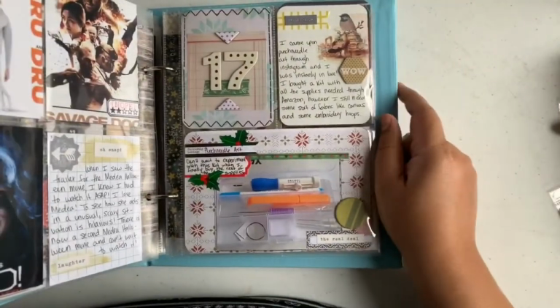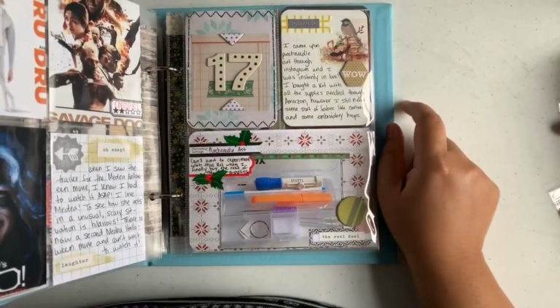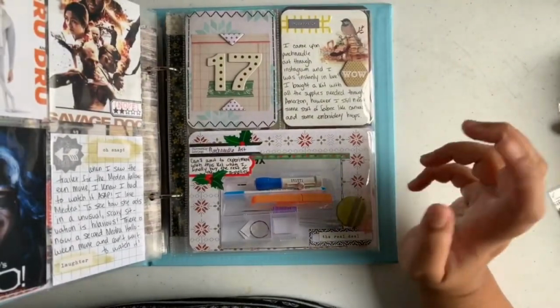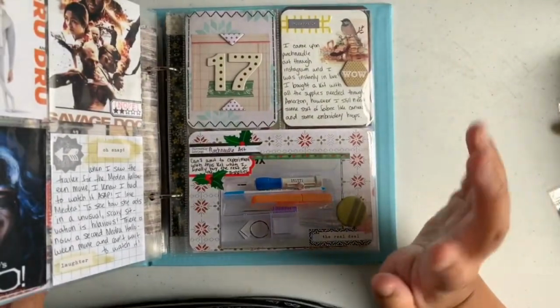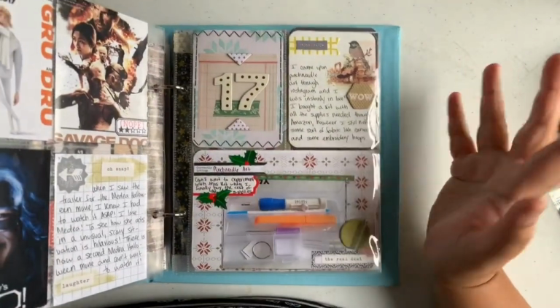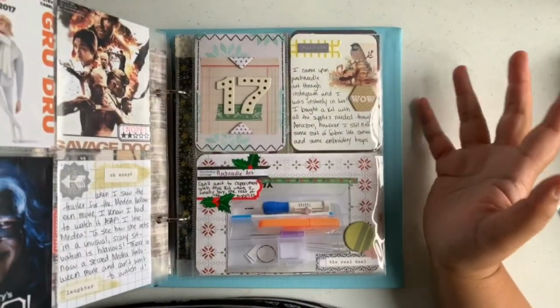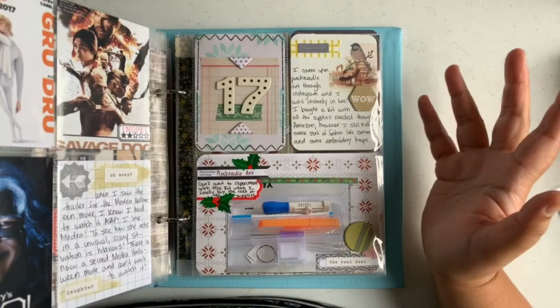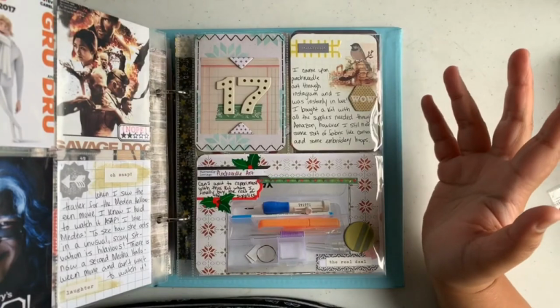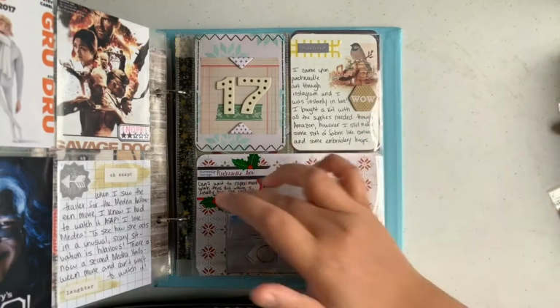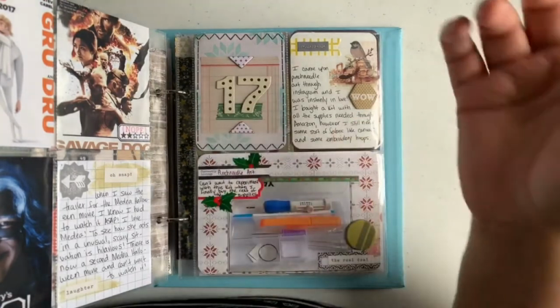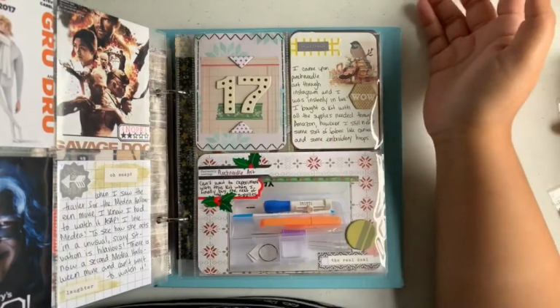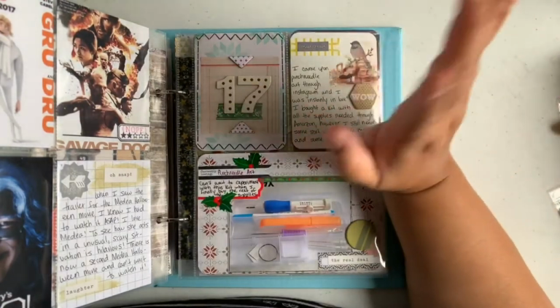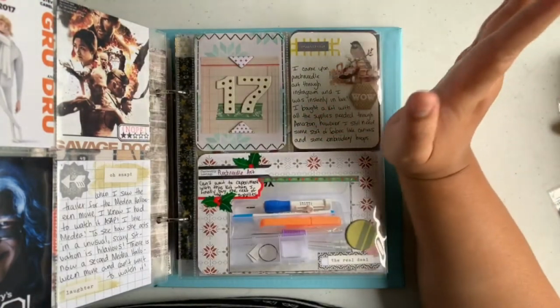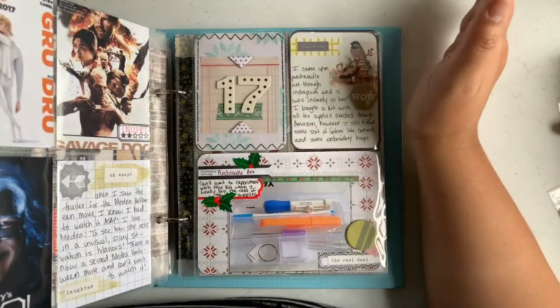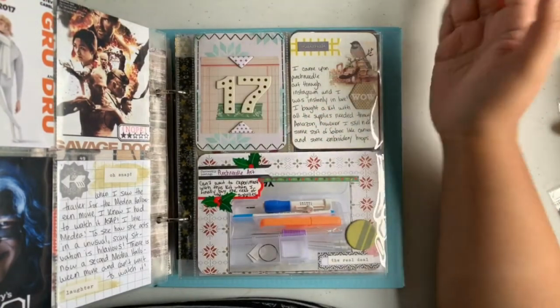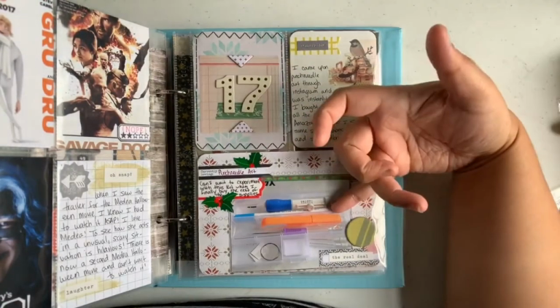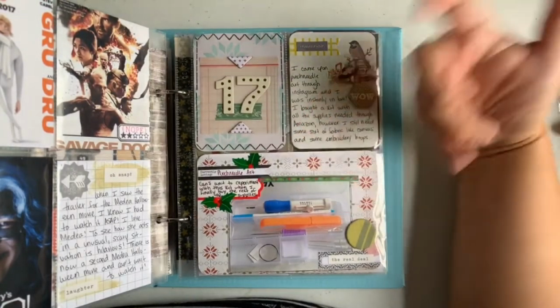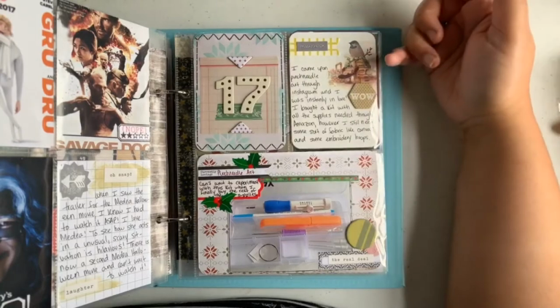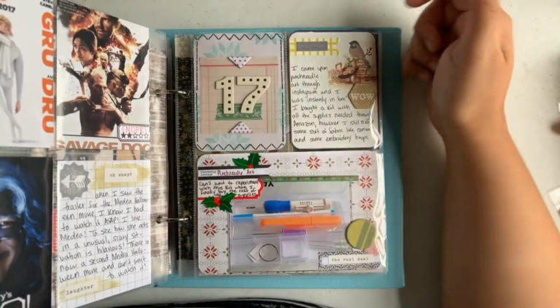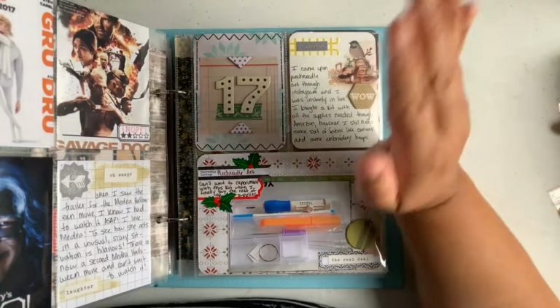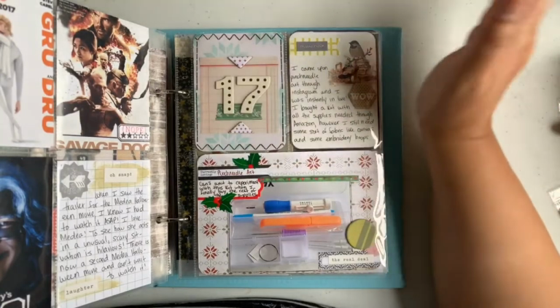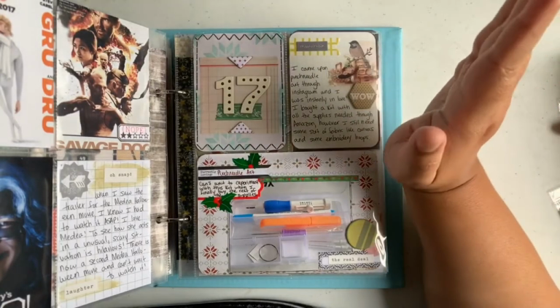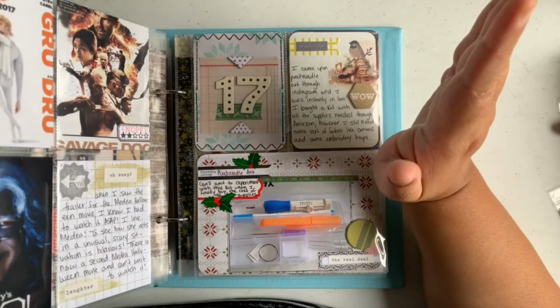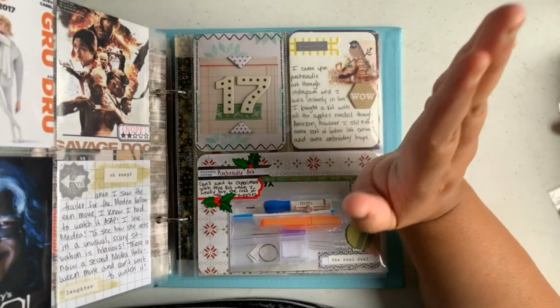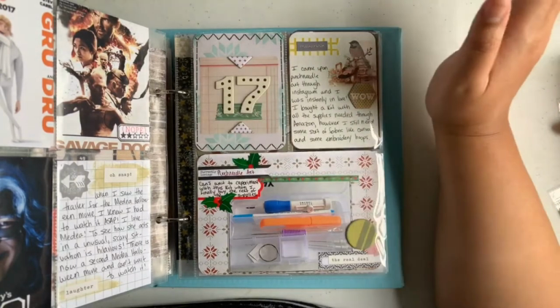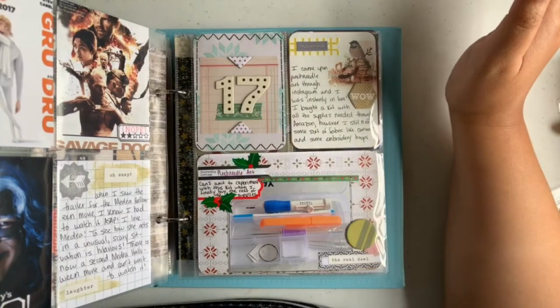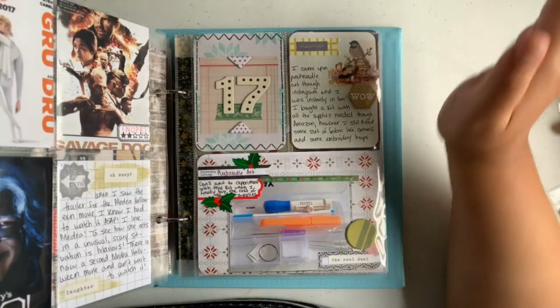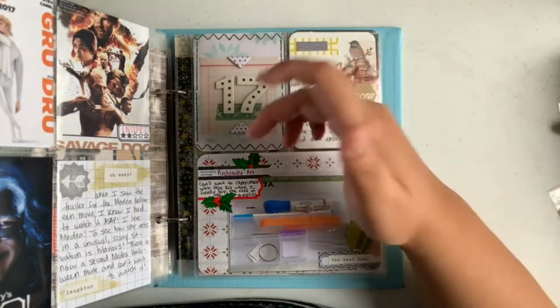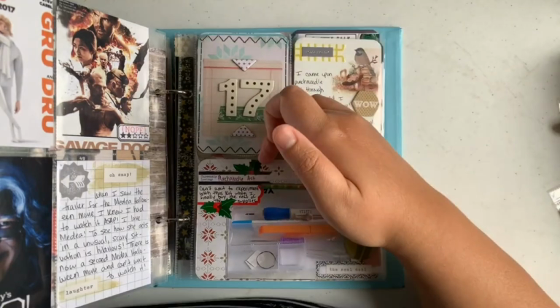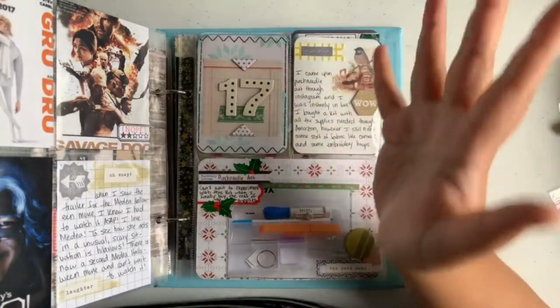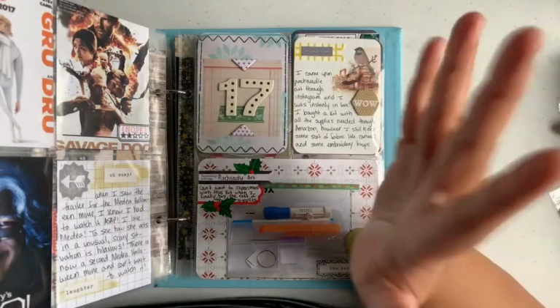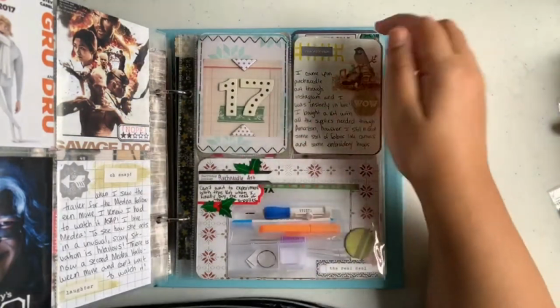Day seventeen is all about Punch Needle art, which I haven't done yet but I did buy the kit and I do want to try it out. I'm not sure when, or whether I'll do it for December Daily, but we'll see.